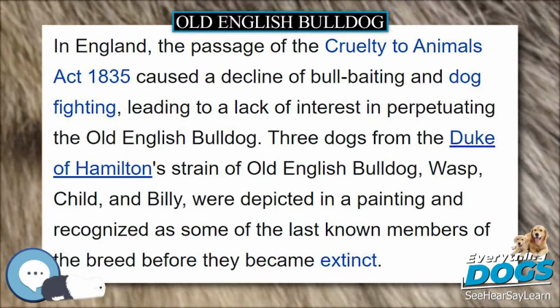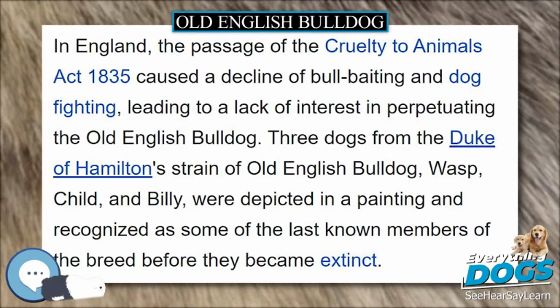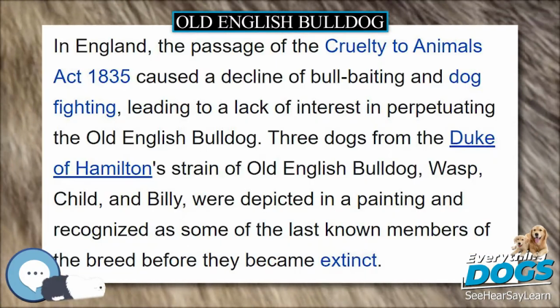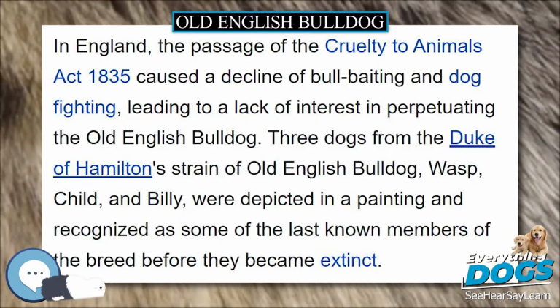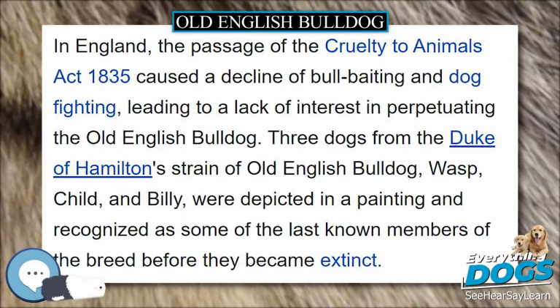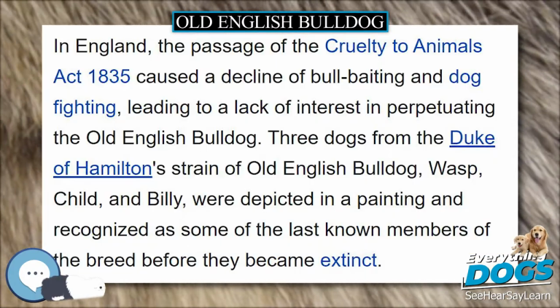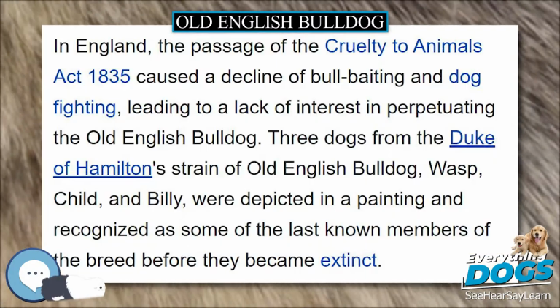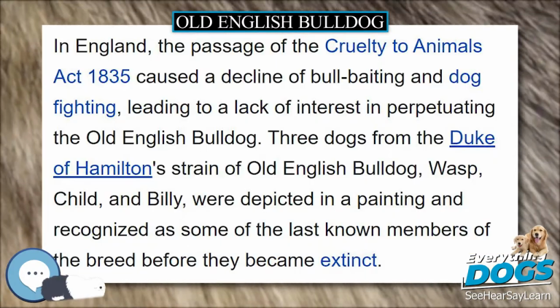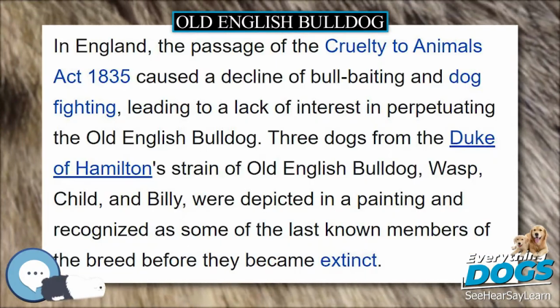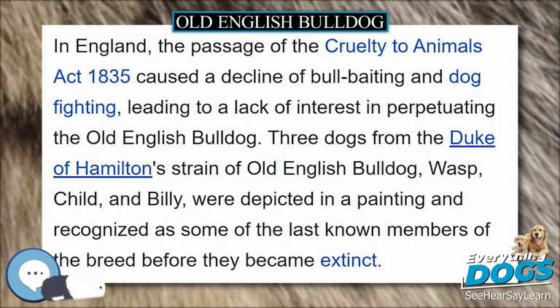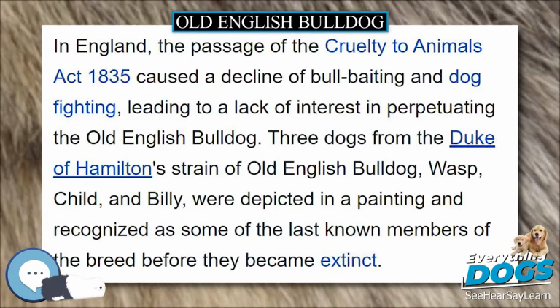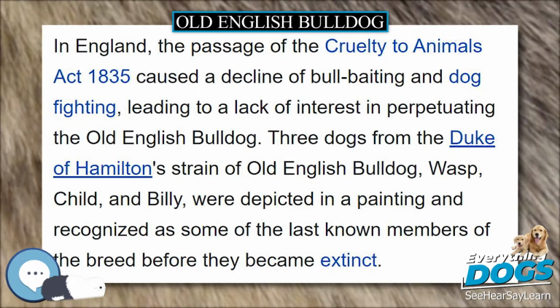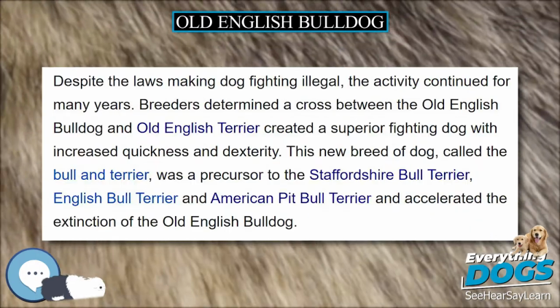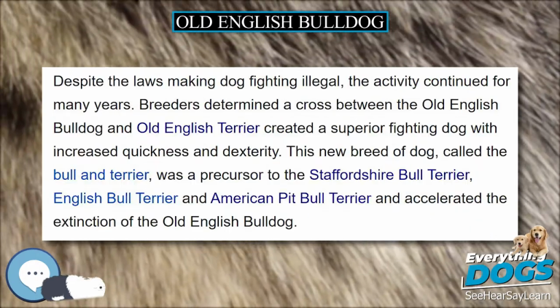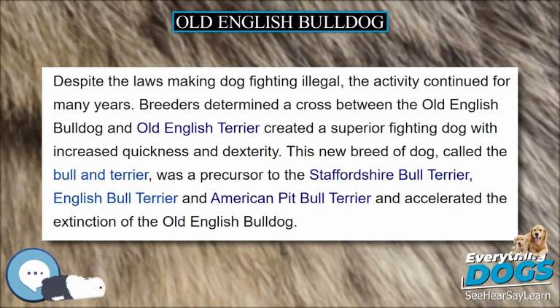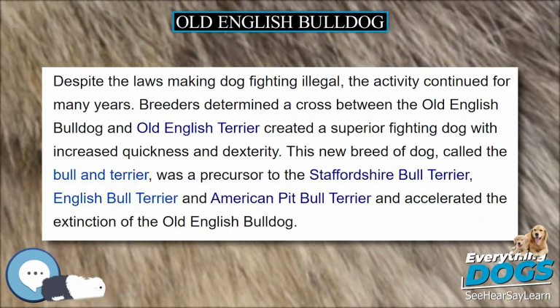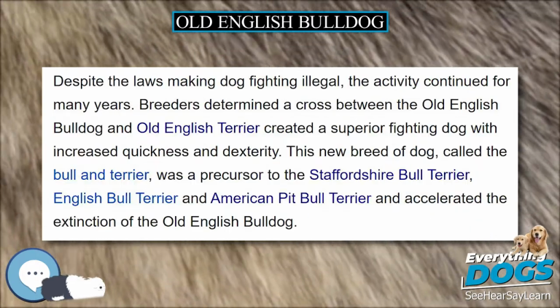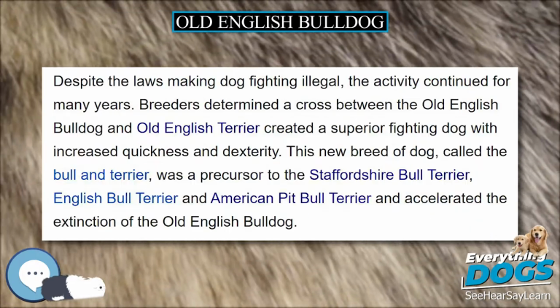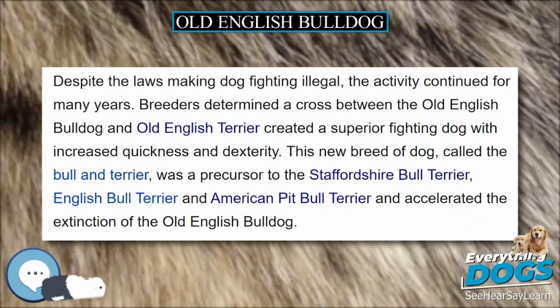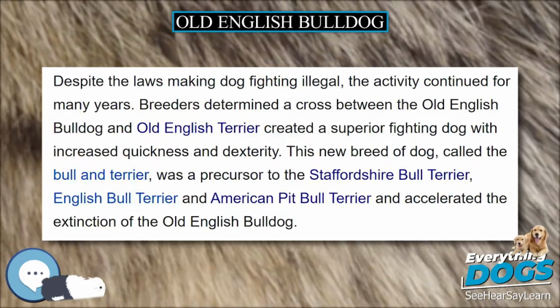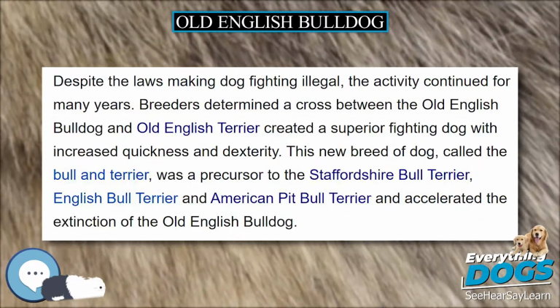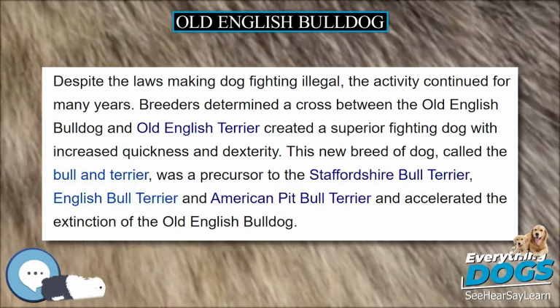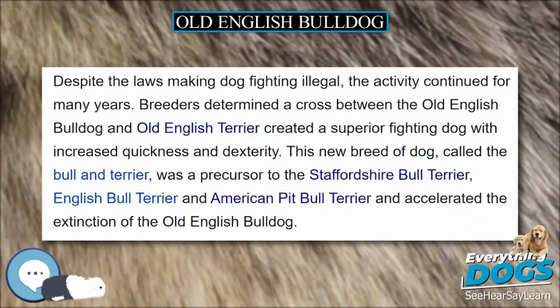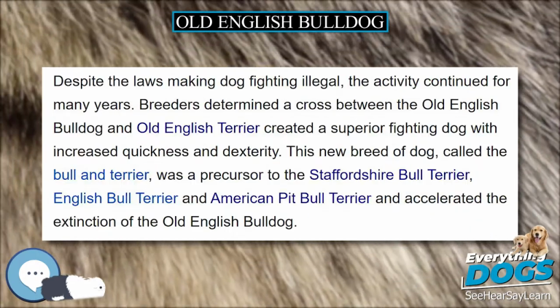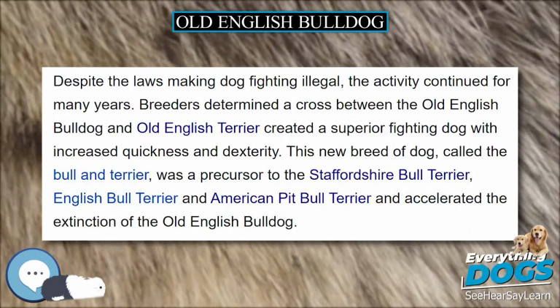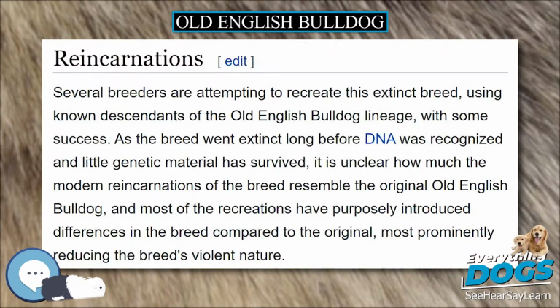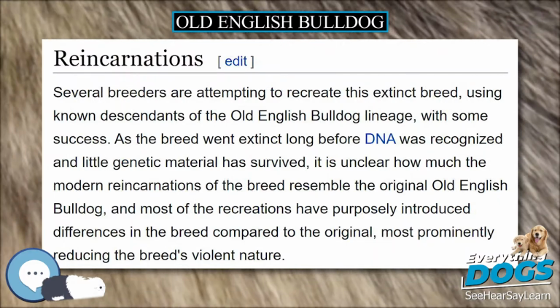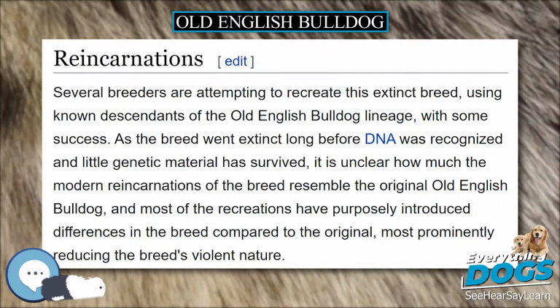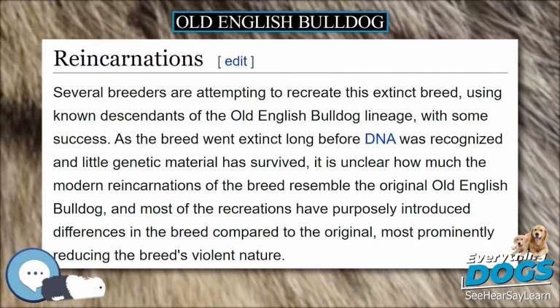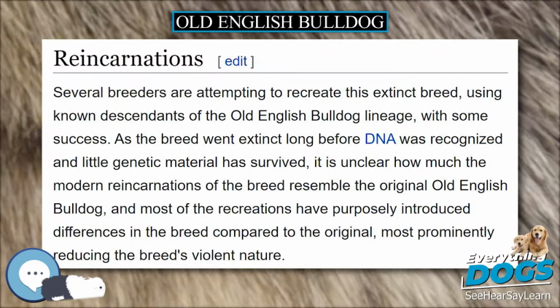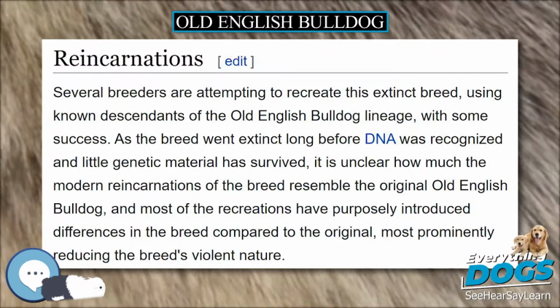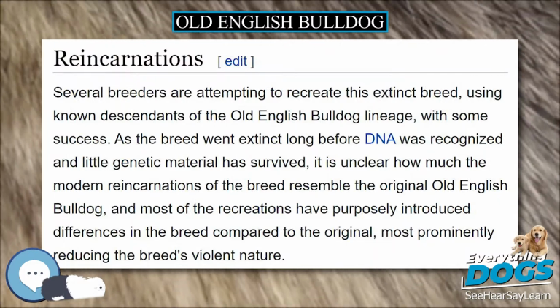There are several other recreations, including the Abled Bulldog, Bulldog Brasileiro, Continental Bulldog, Dorset Old Time Bulldog, Old English Bulldog, Renaissance Bulldog, Victorian Bulldog, and Wilkinson Bulldog.